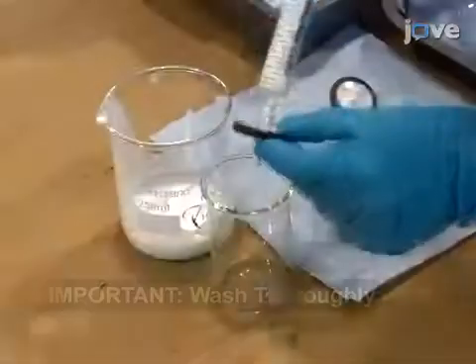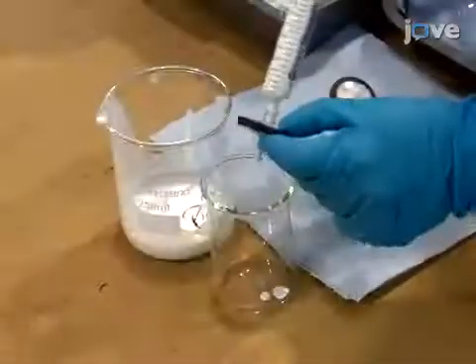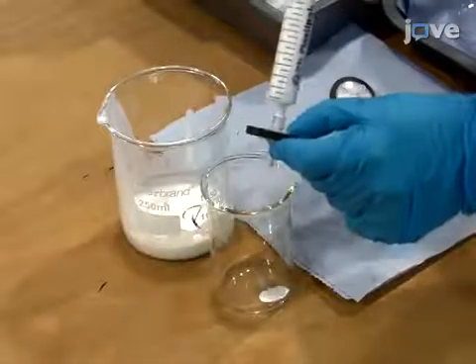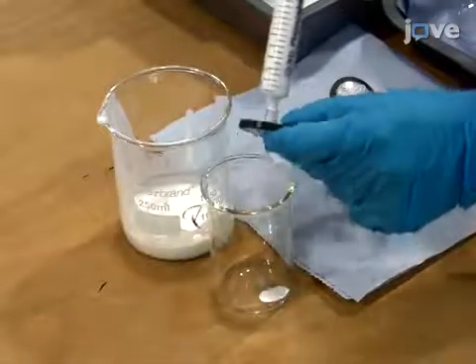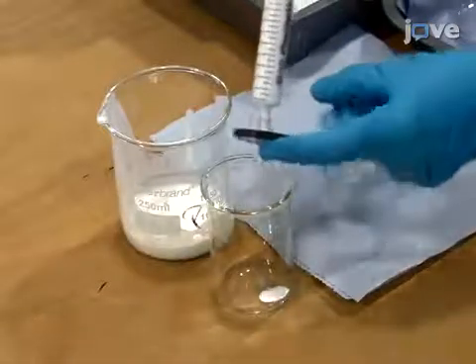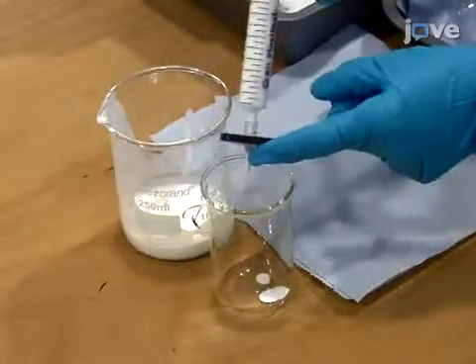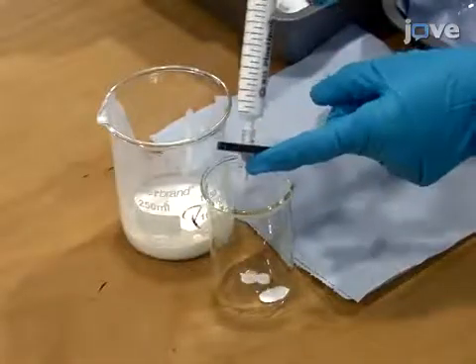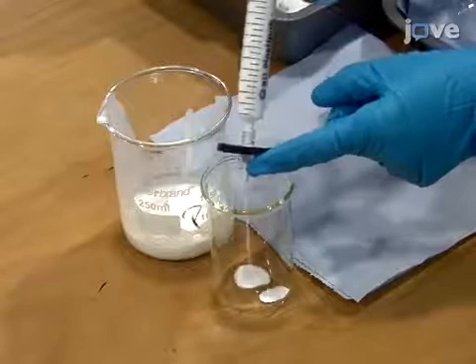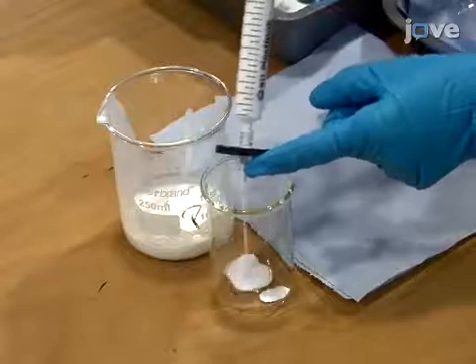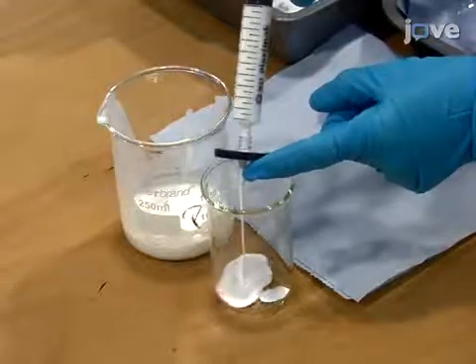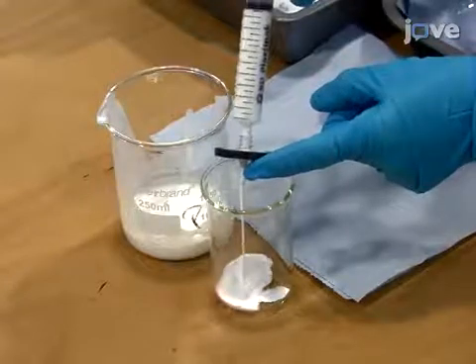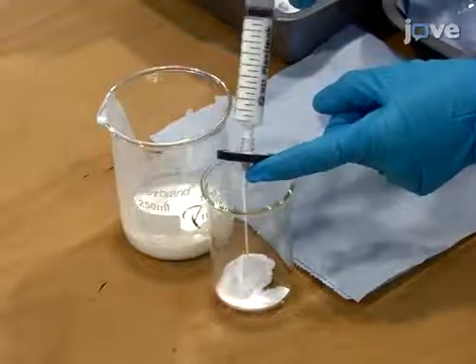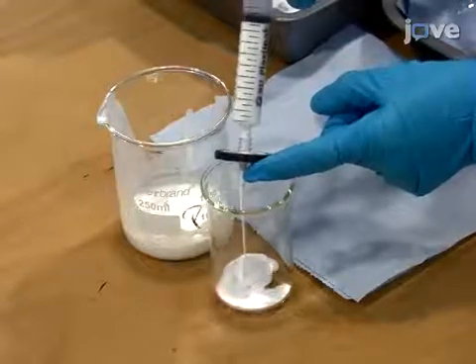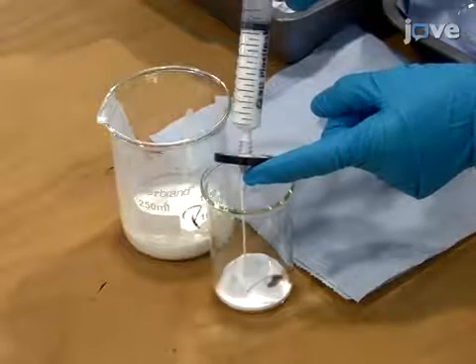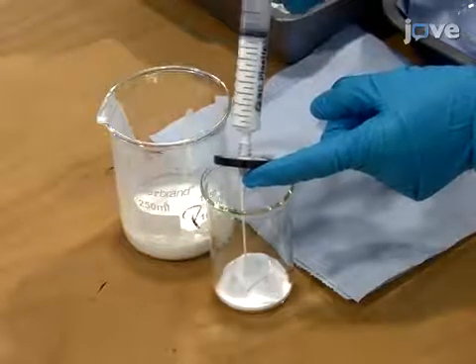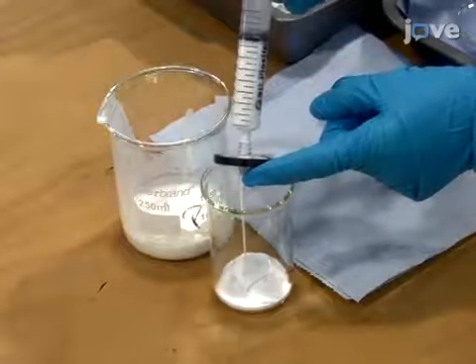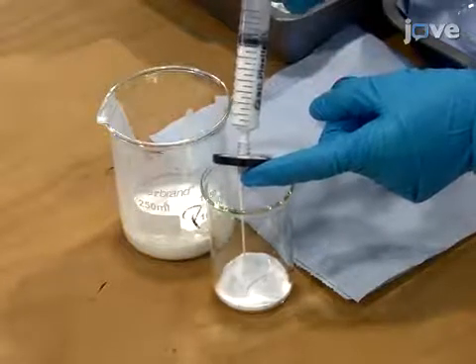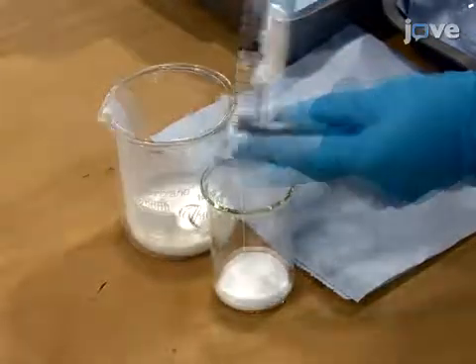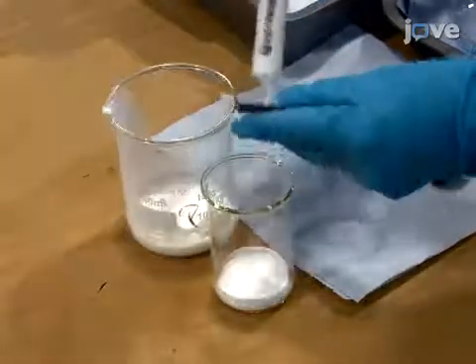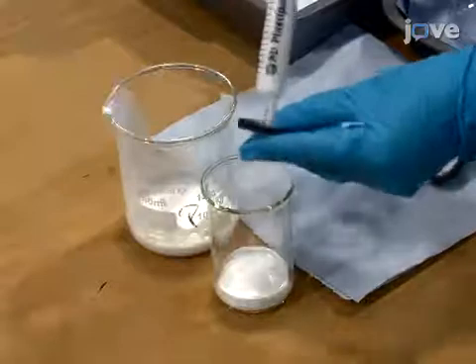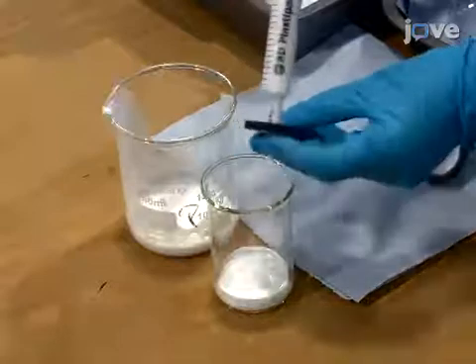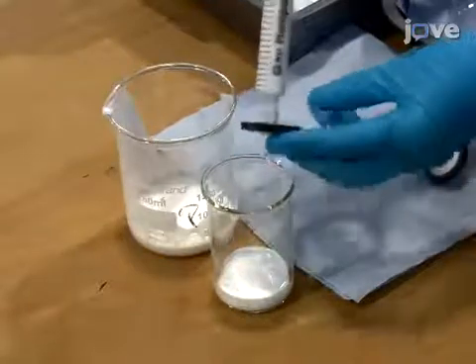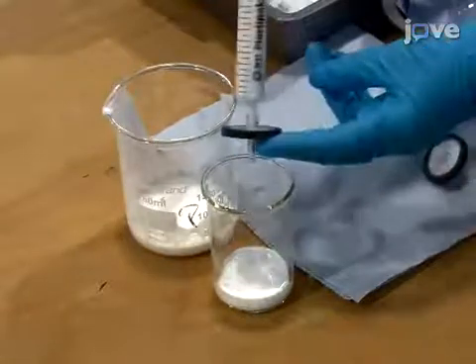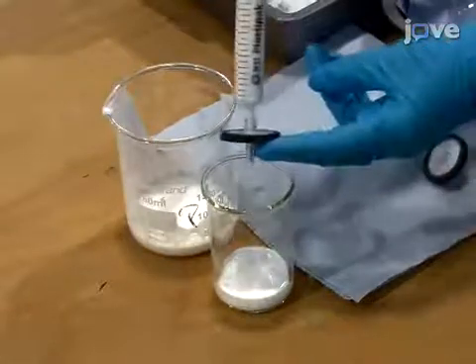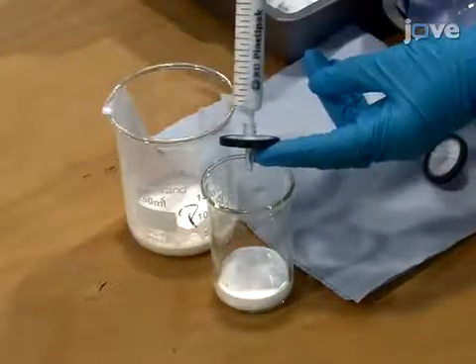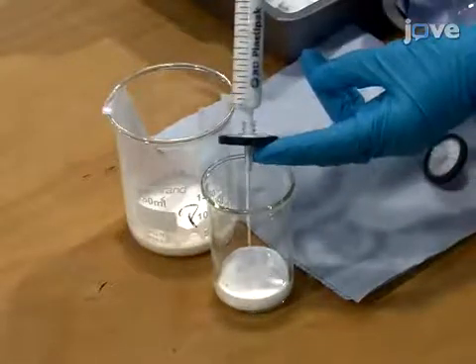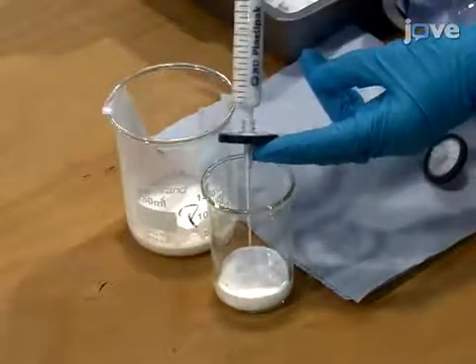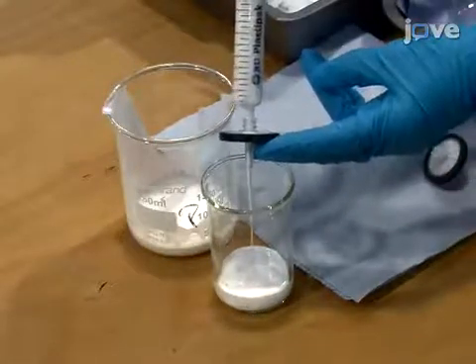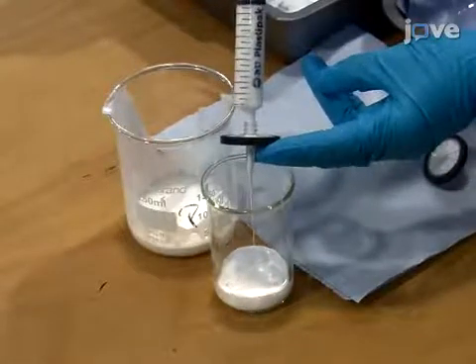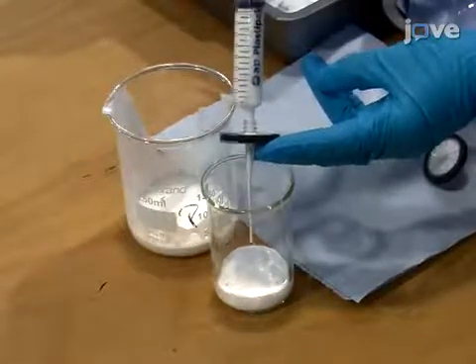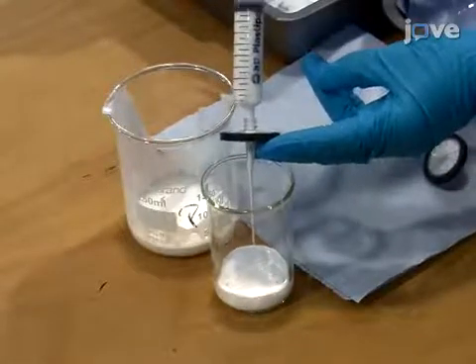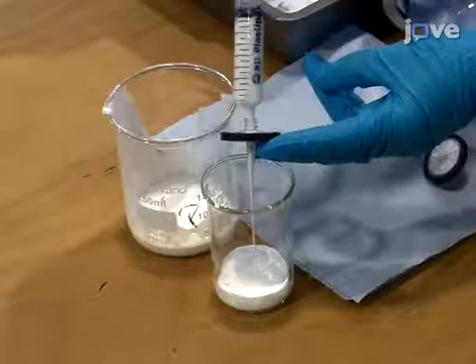Before loading the ink into the print cartridge and head, filter it through a 5 micrometer polyvinylidene fluoride filter, followed by a 1.2 micrometer filter to remove any large particulates which can clog the nozzles.